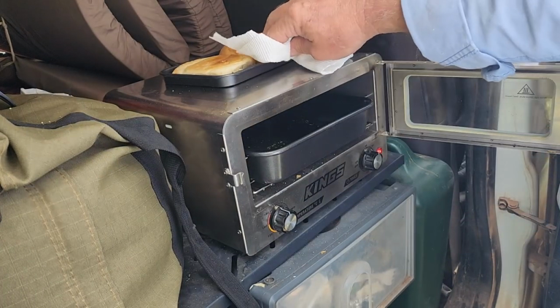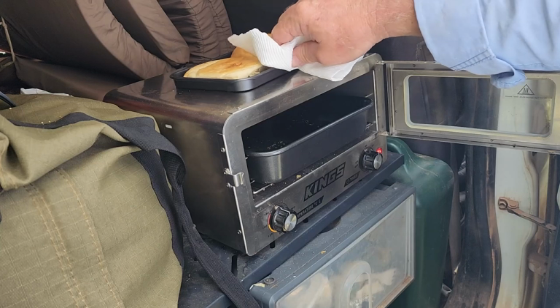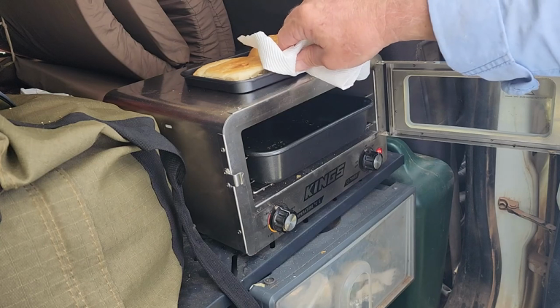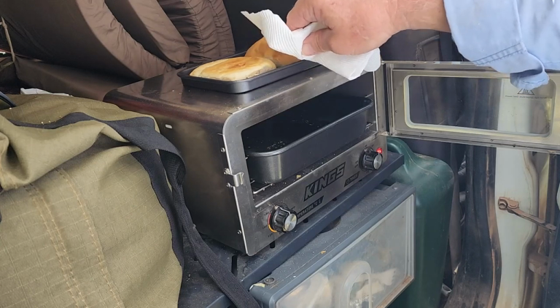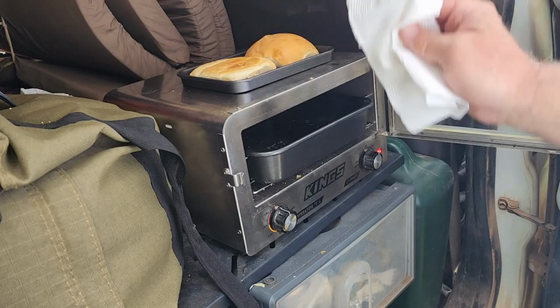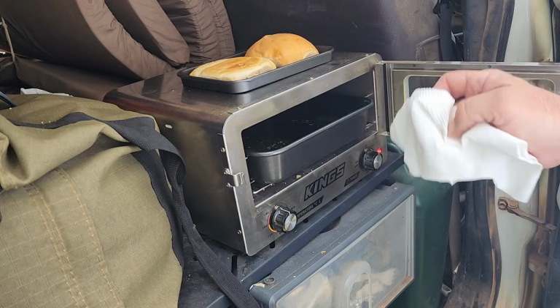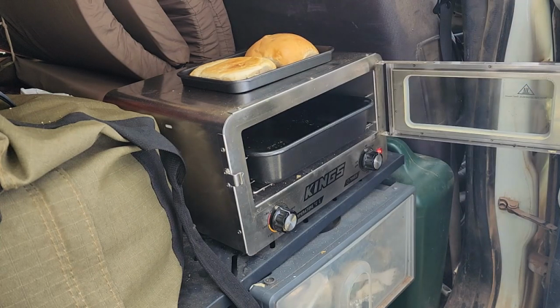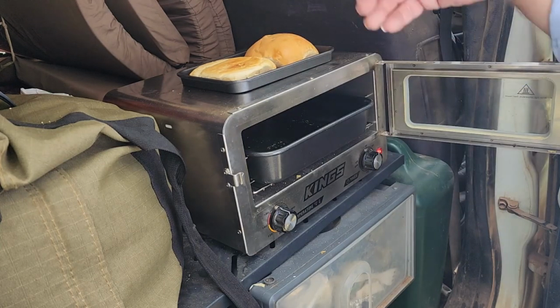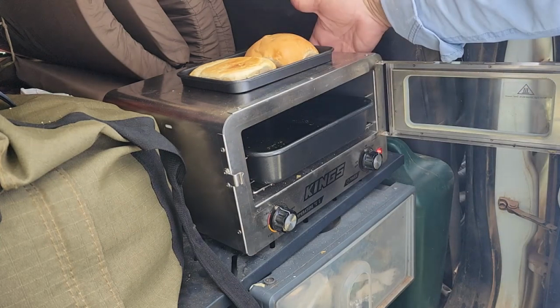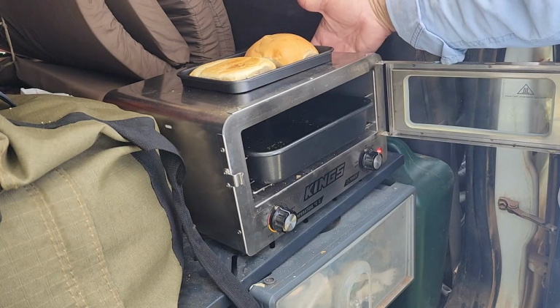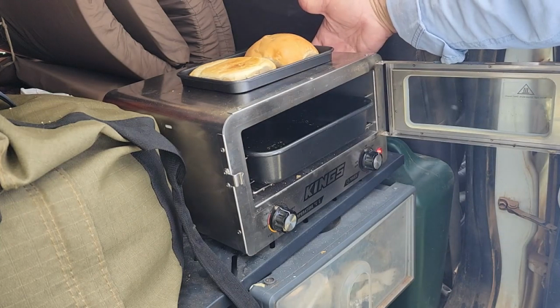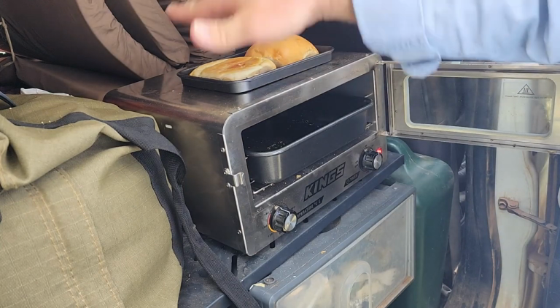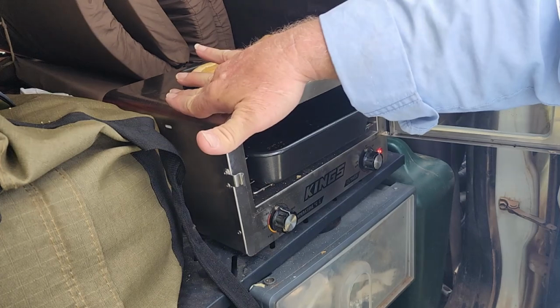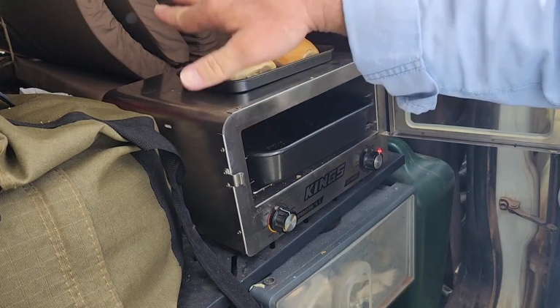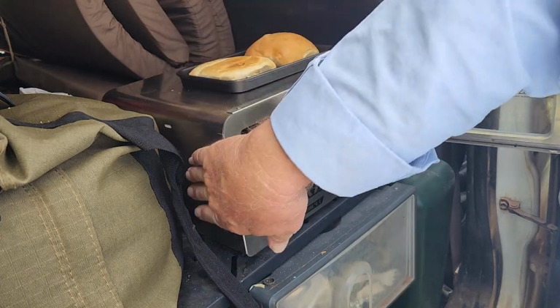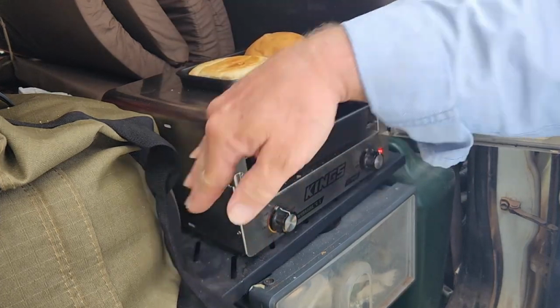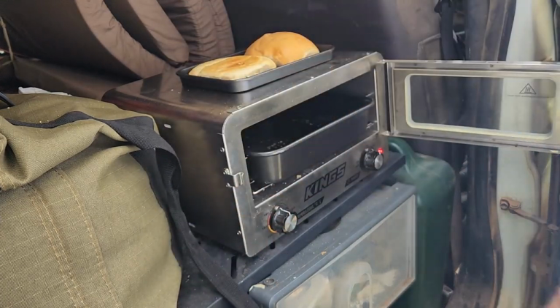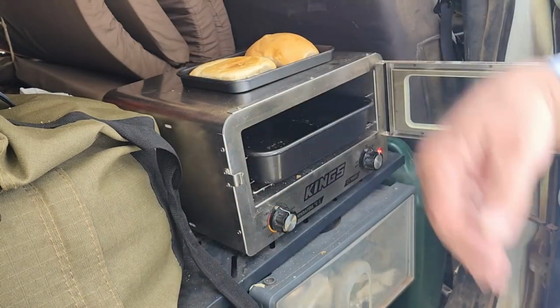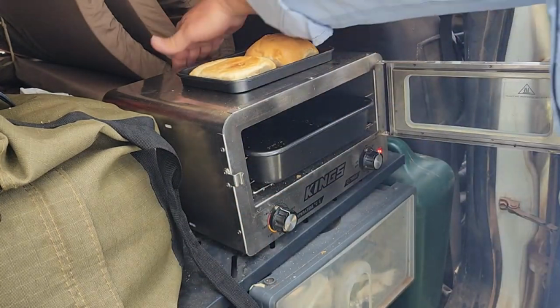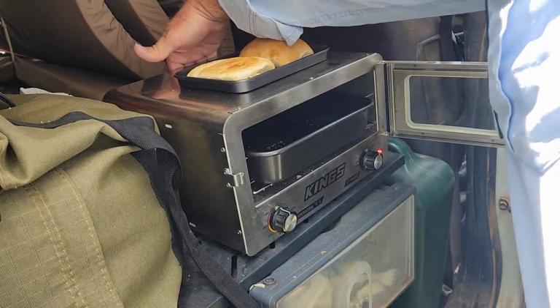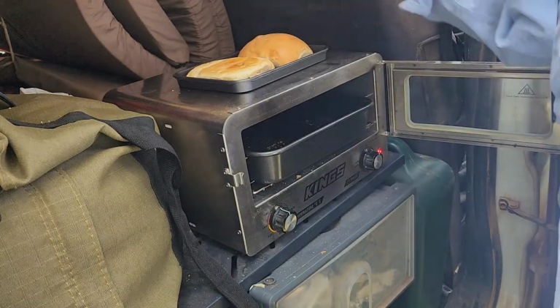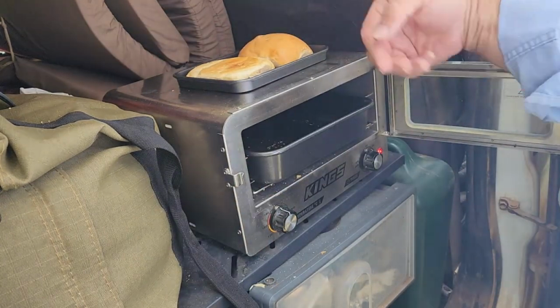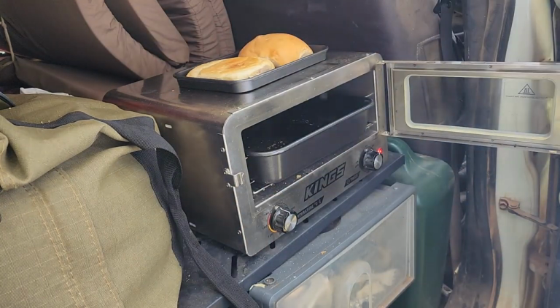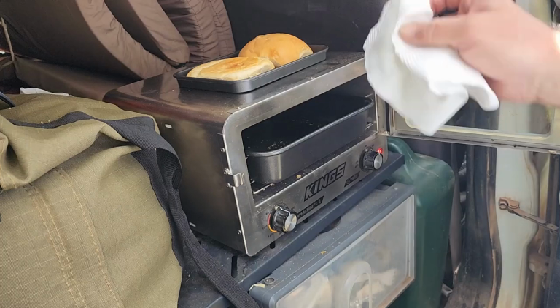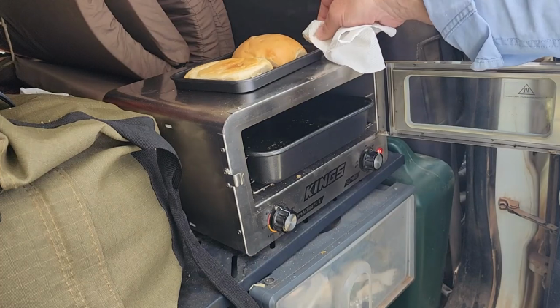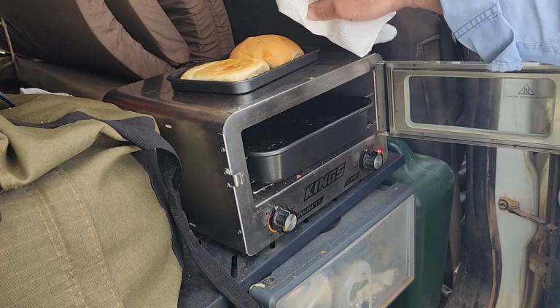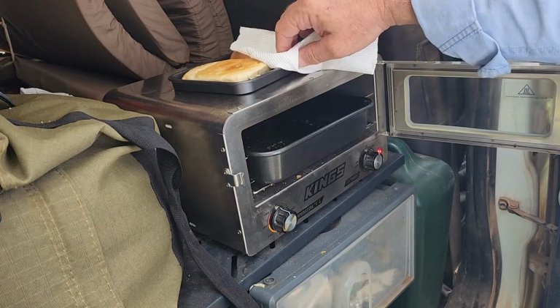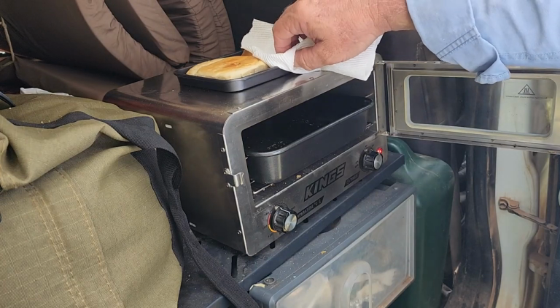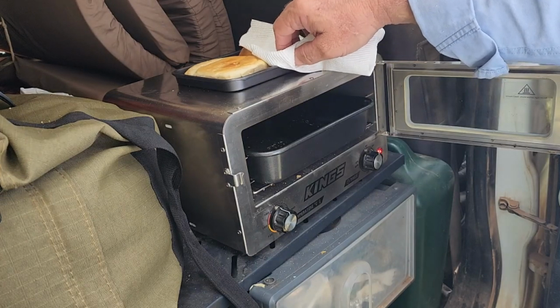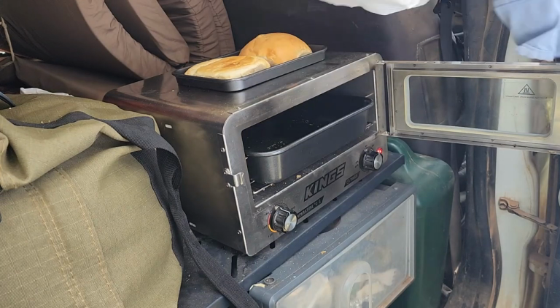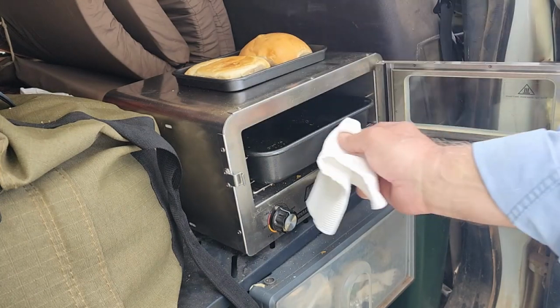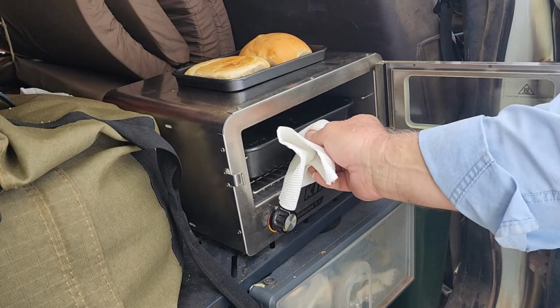The other thing with this oven is you can put your hands on the side, you can put your hands on the top — it doesn't get super hot. On the back as well, and I can show you underneath too. Yes, you can even touch it underneath.